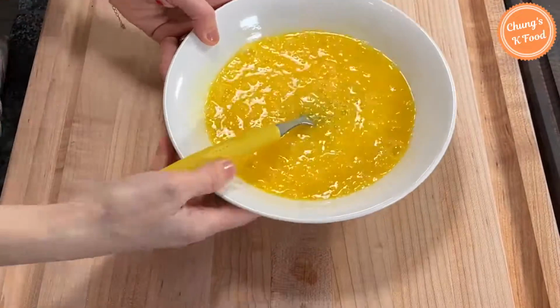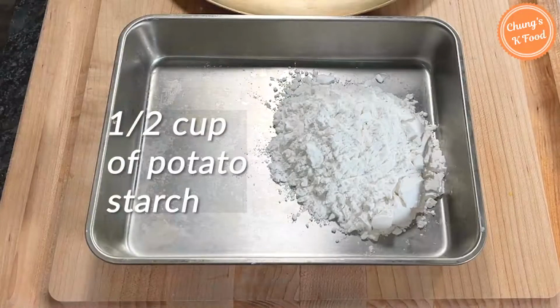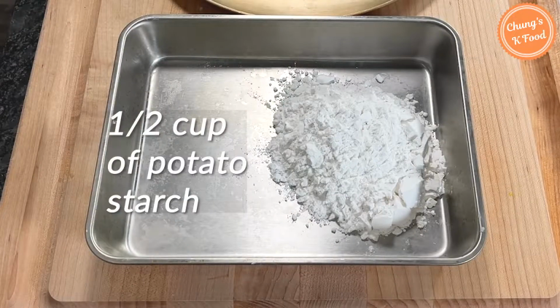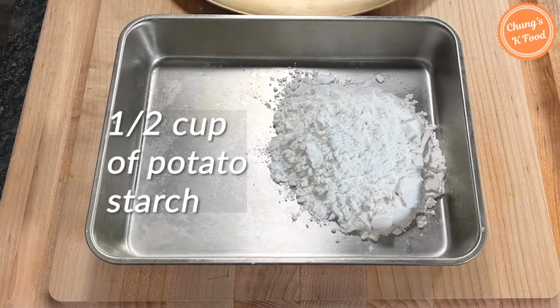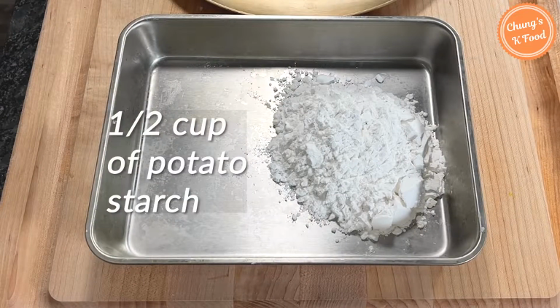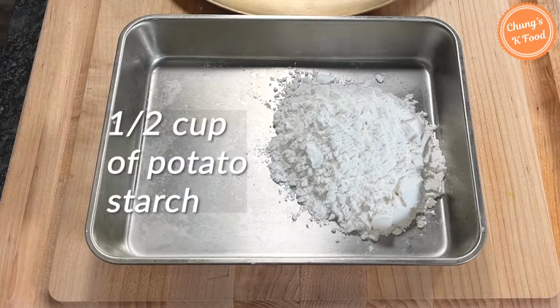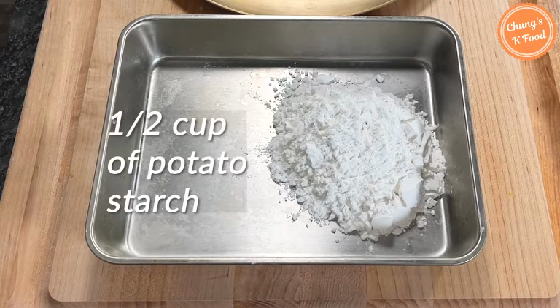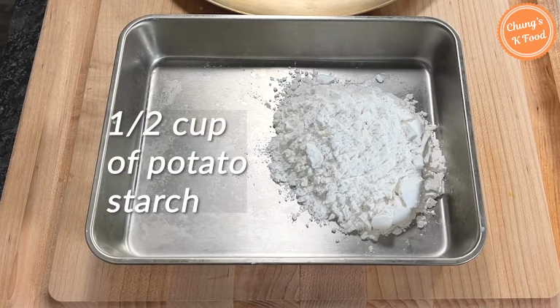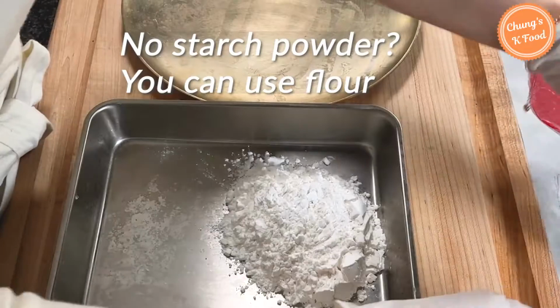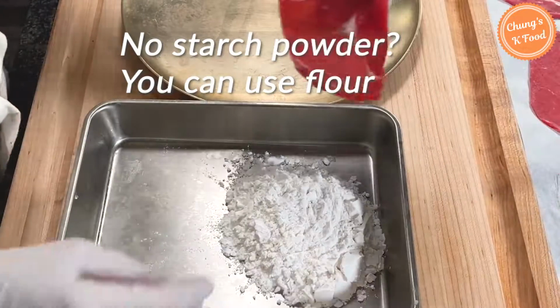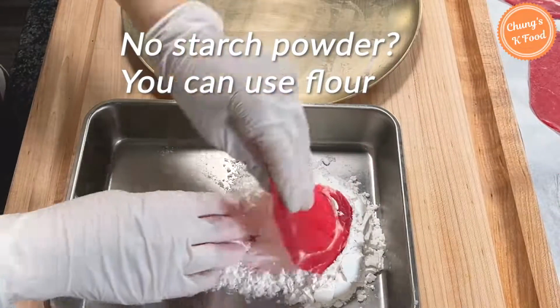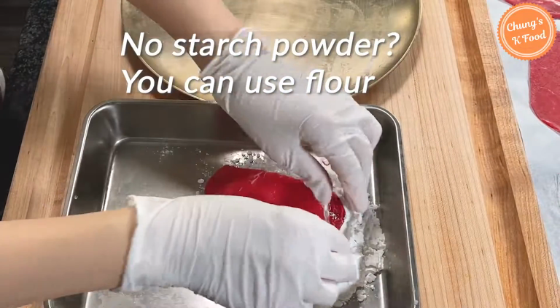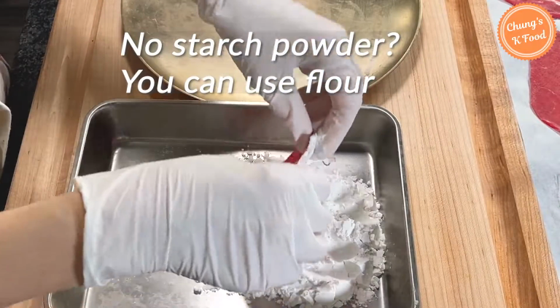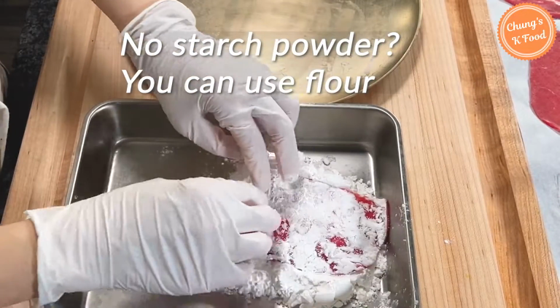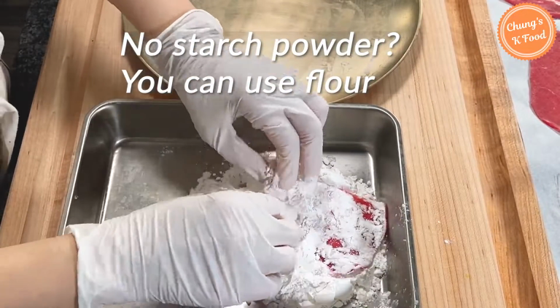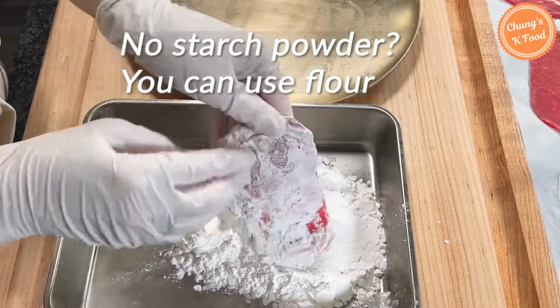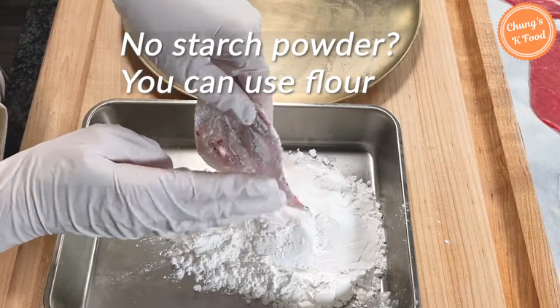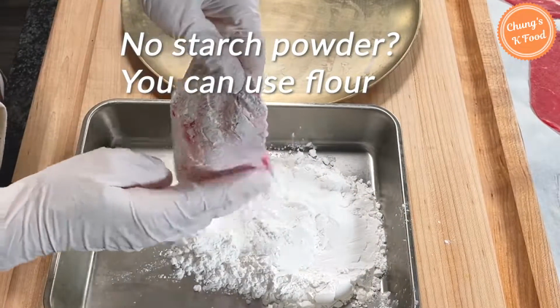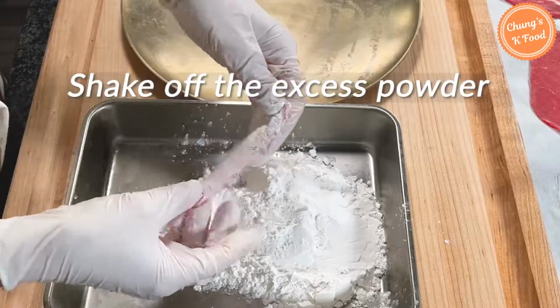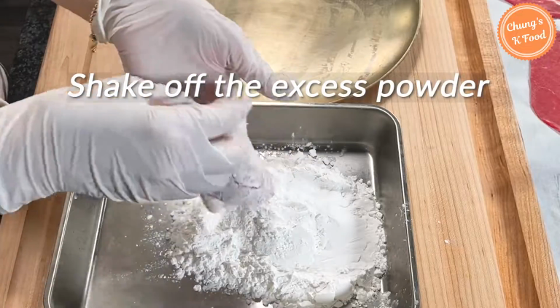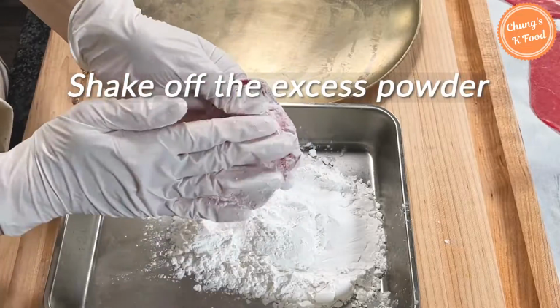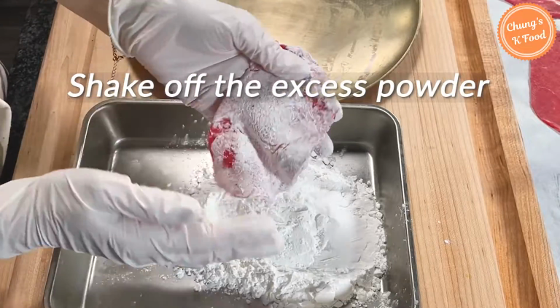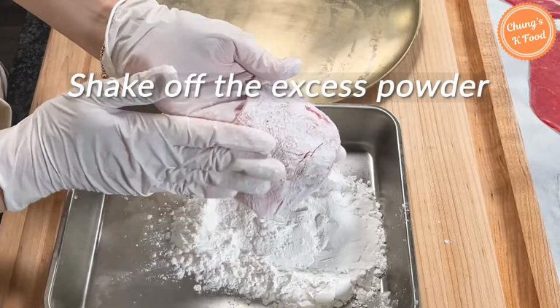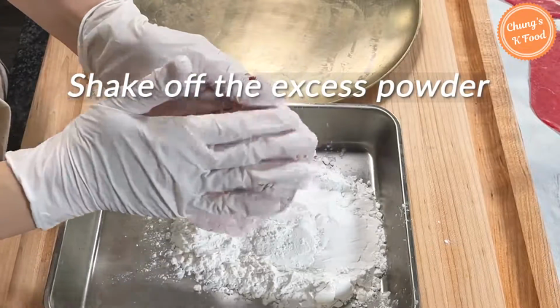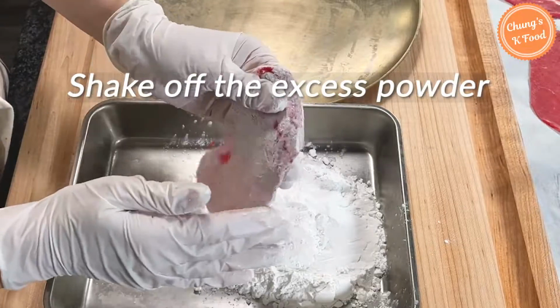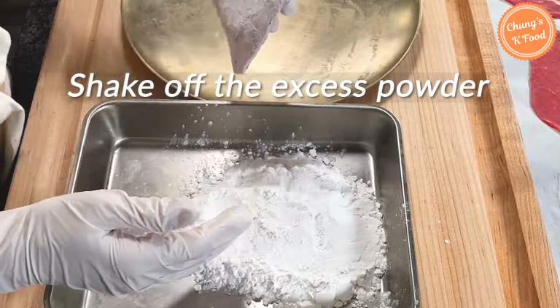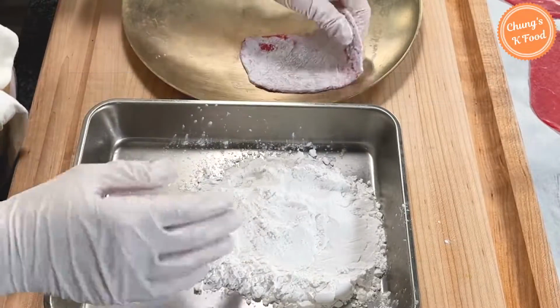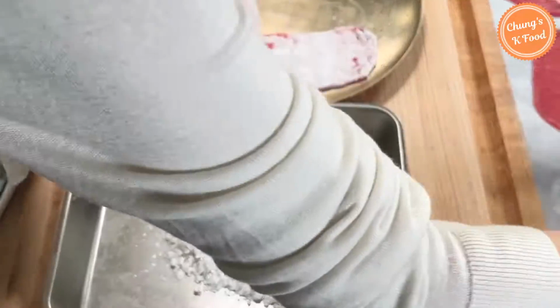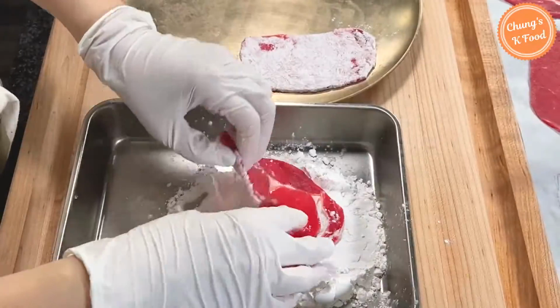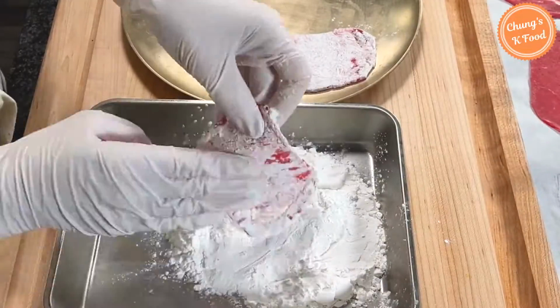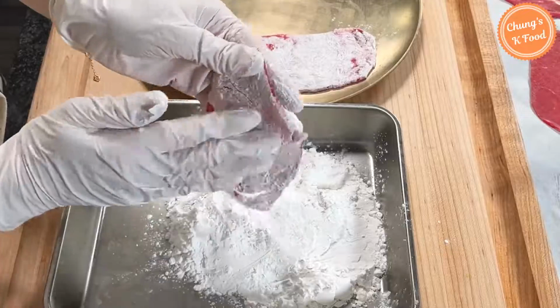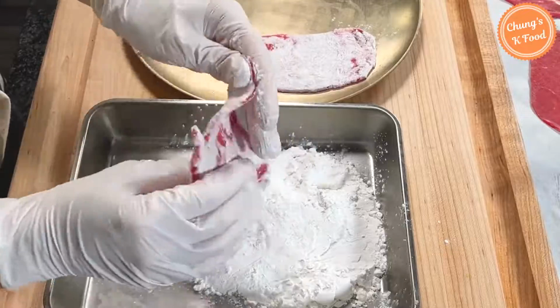I'm going to use potato starch powder today. Coat the seasoned meat evenly with starch powder or flour, then shake off the excess. Repeat for the rest of the pieces in this way.